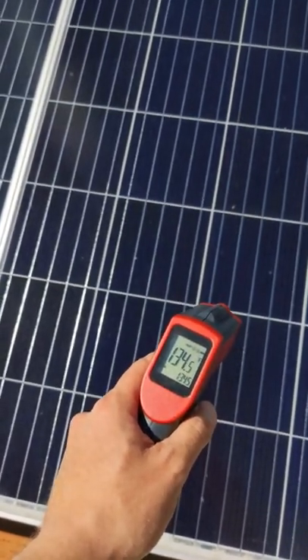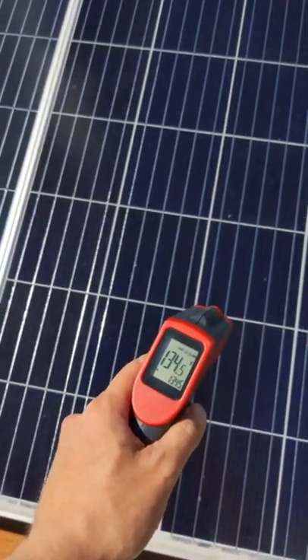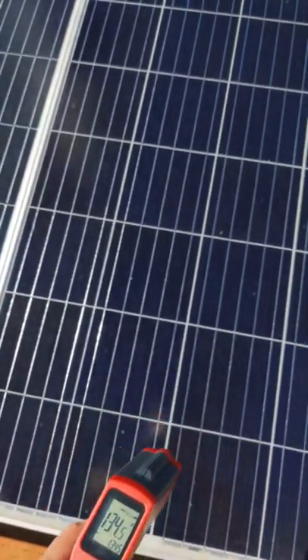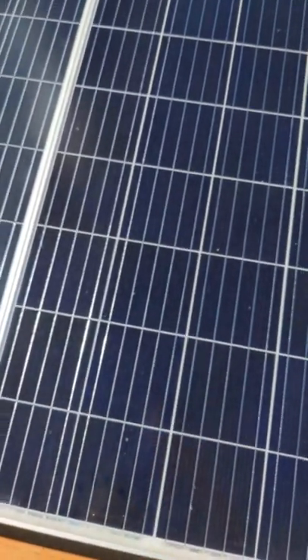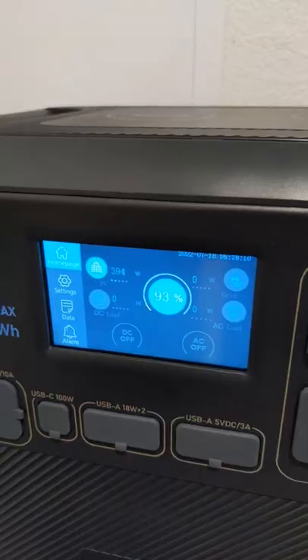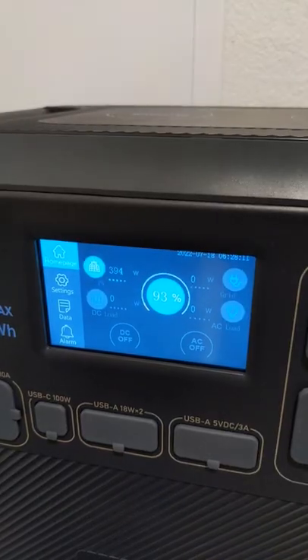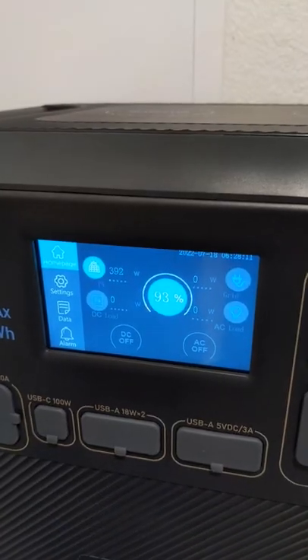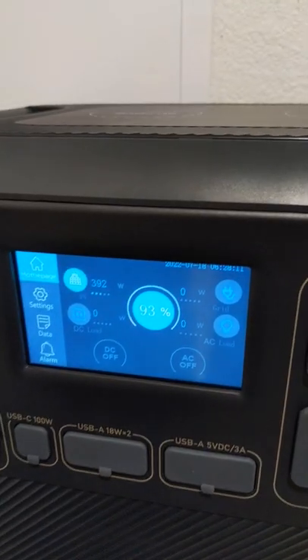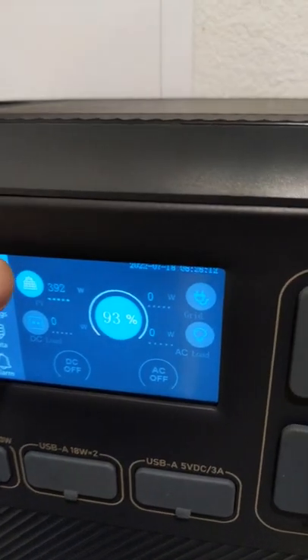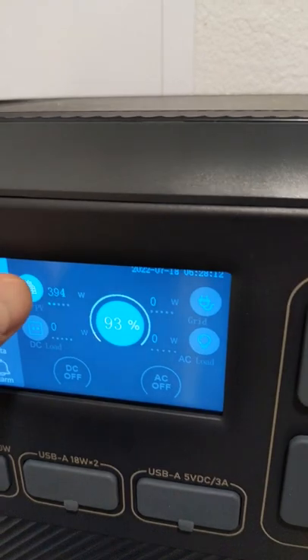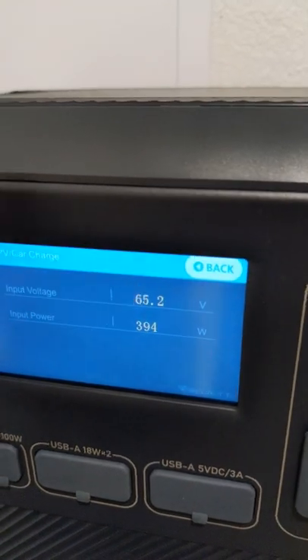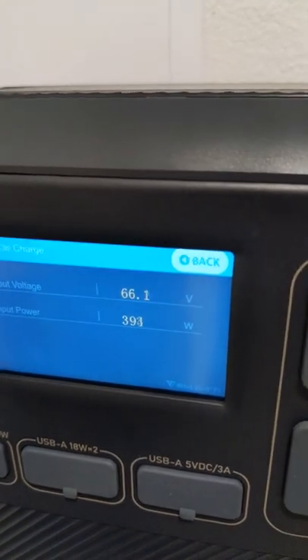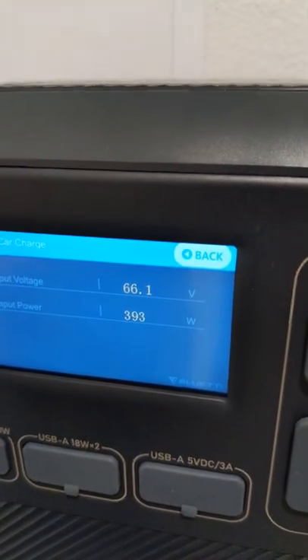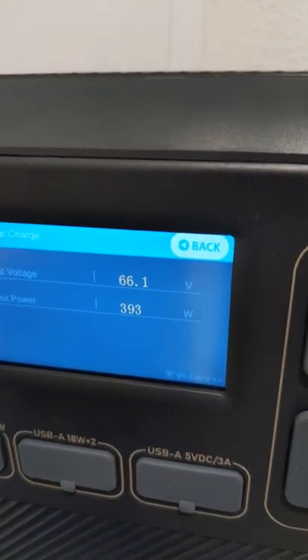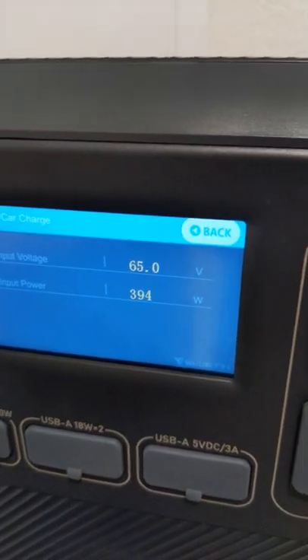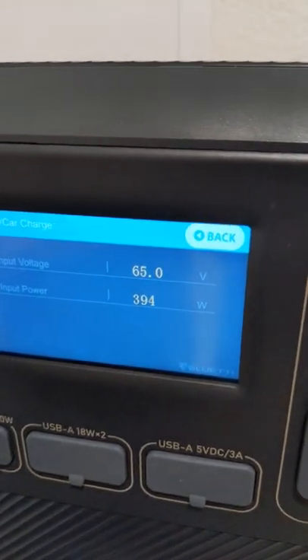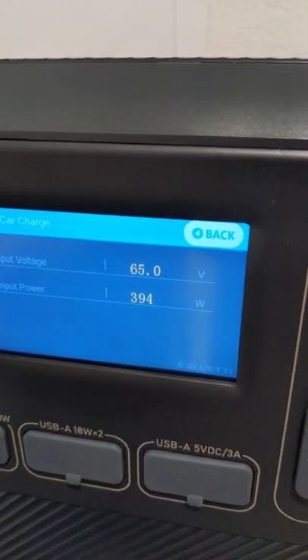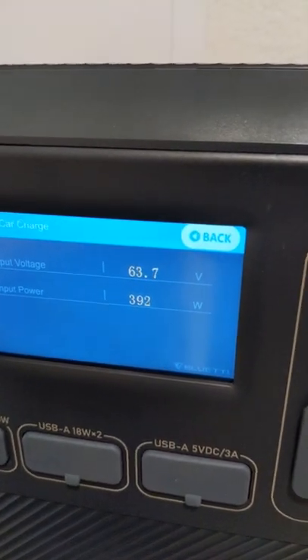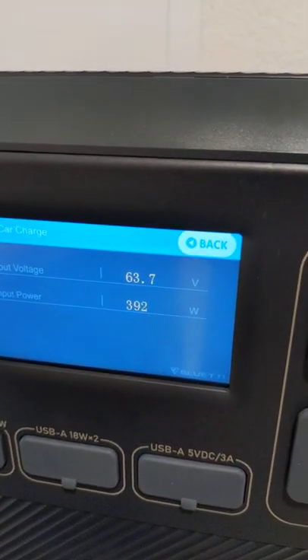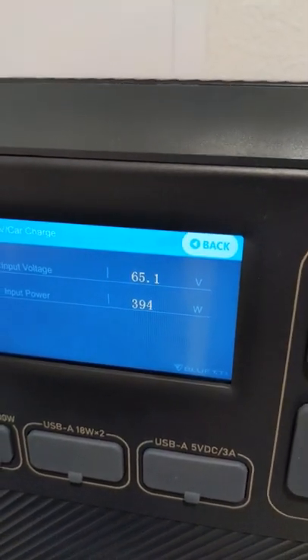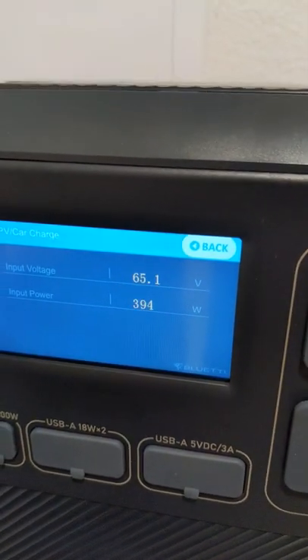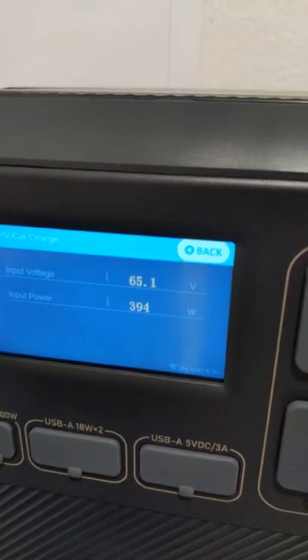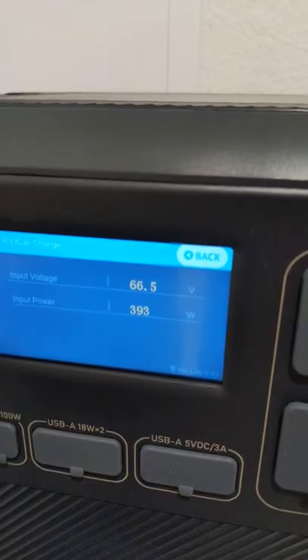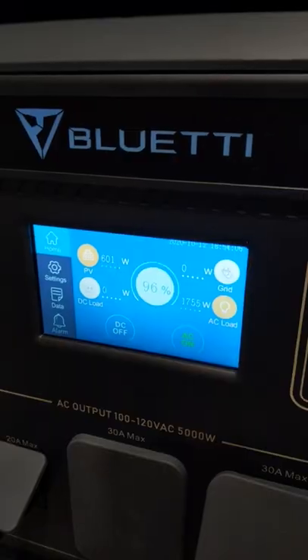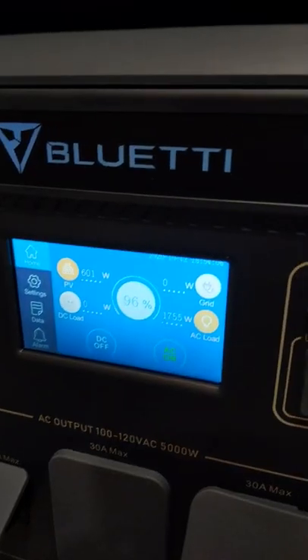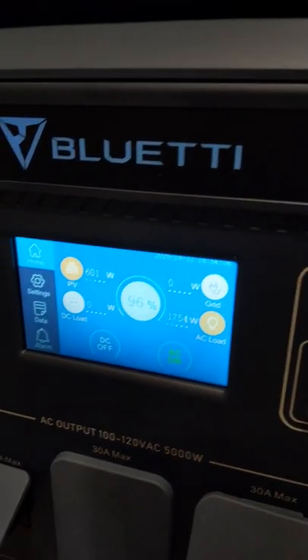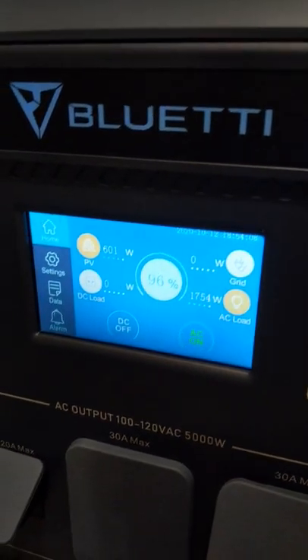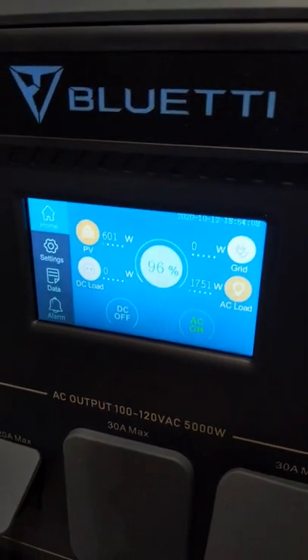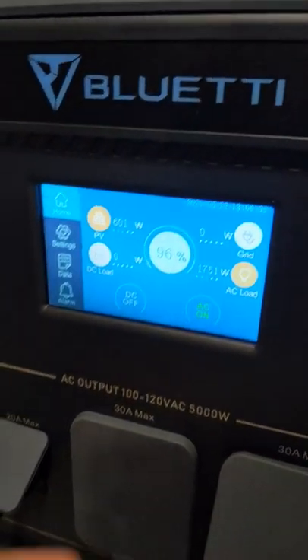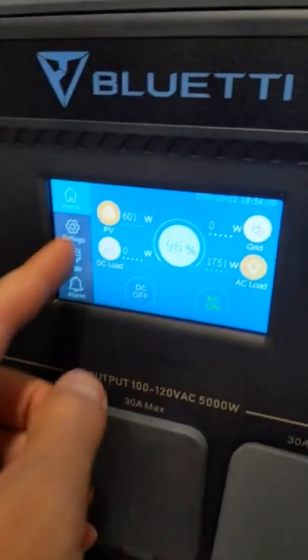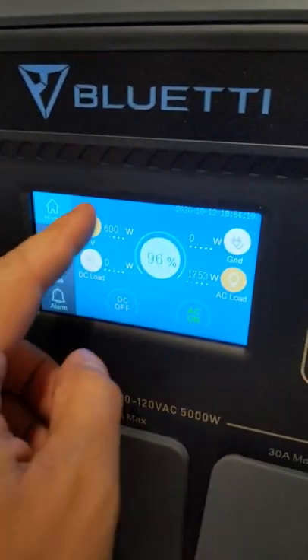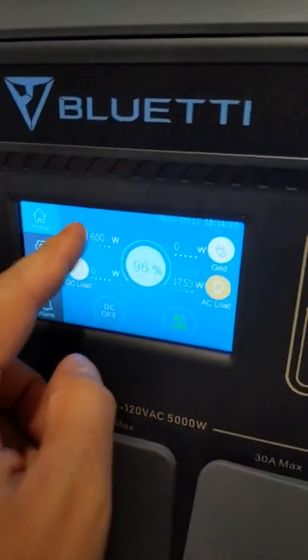Let's go ahead and see how much power we're getting. So with one solar array, we're getting 394 watts. And on my second solar array, we're getting 600 watts.